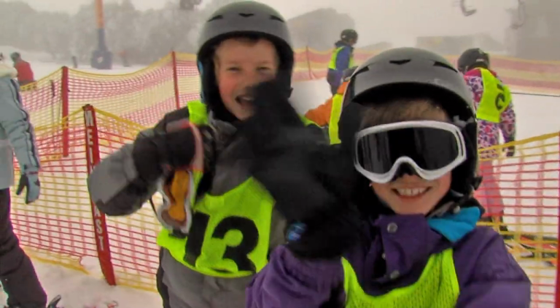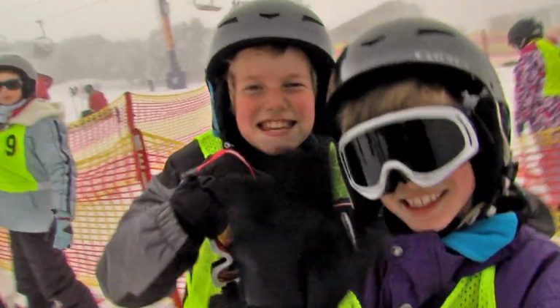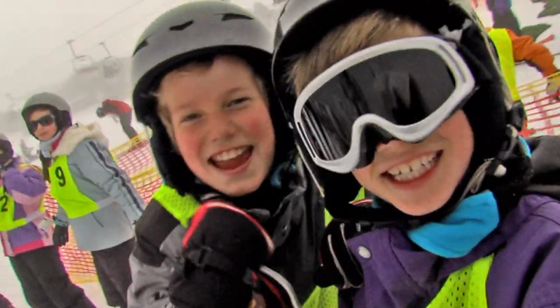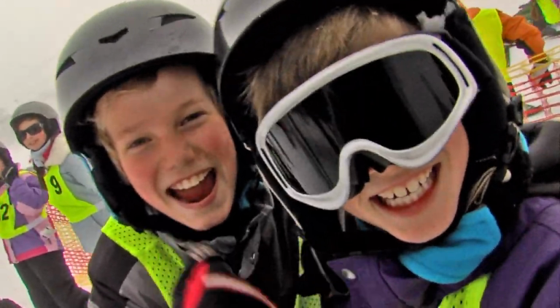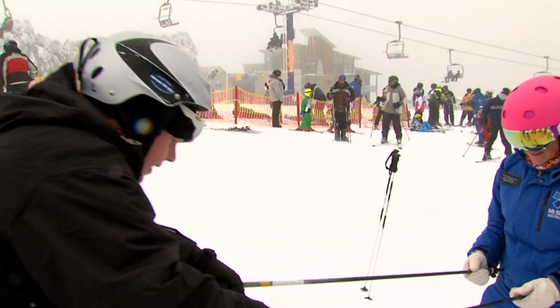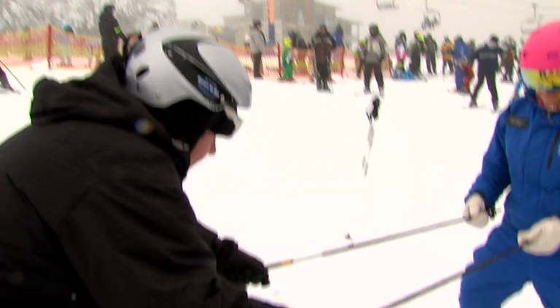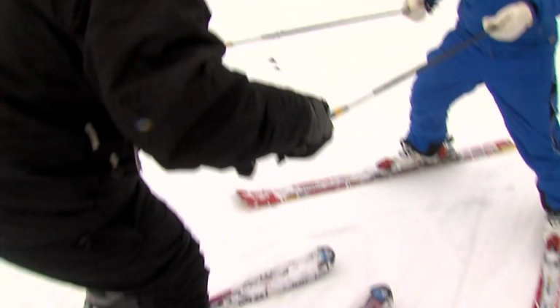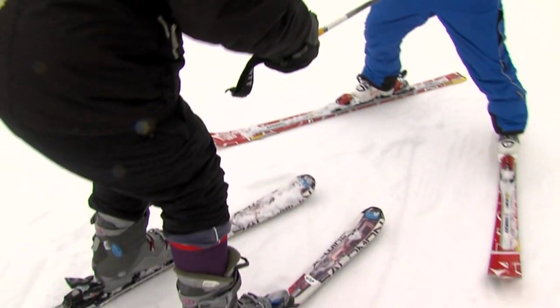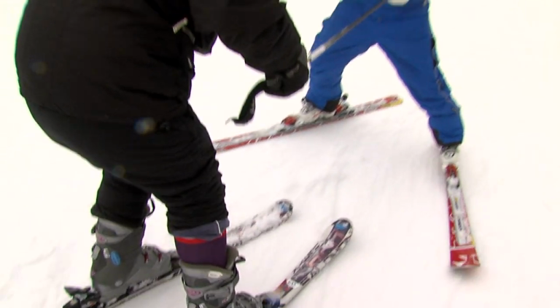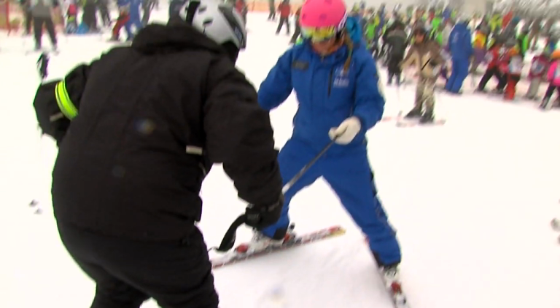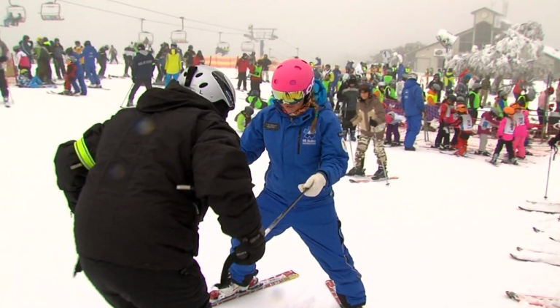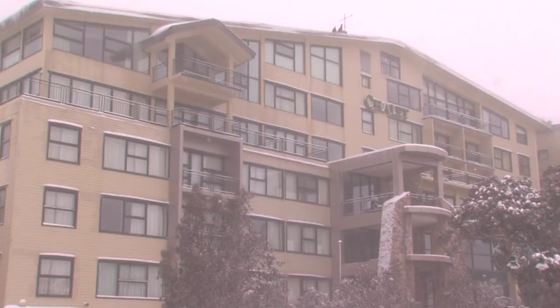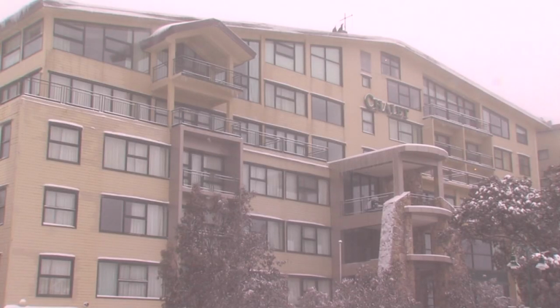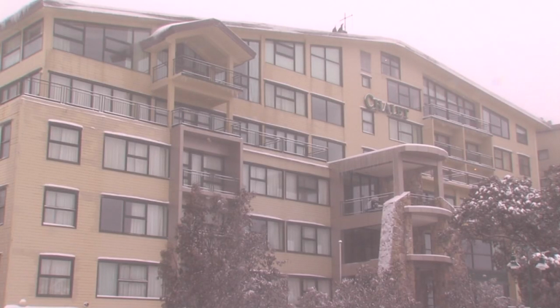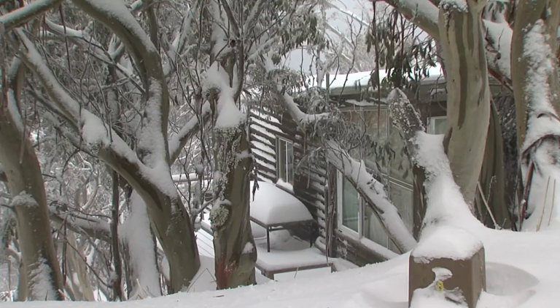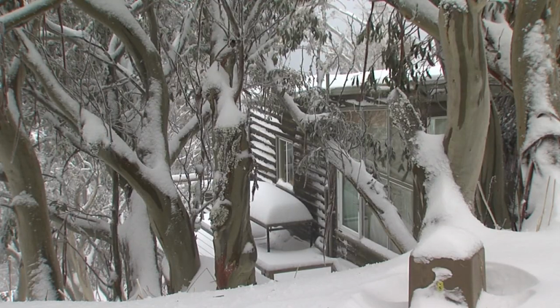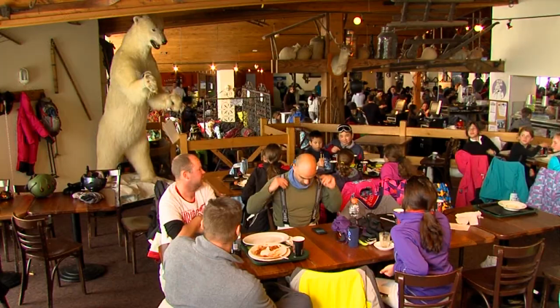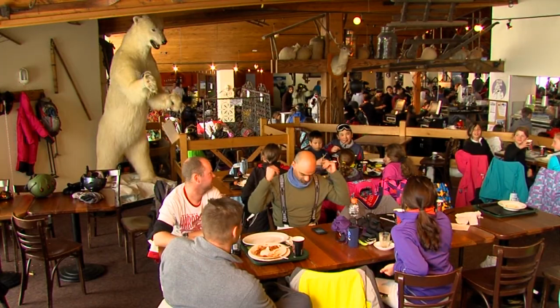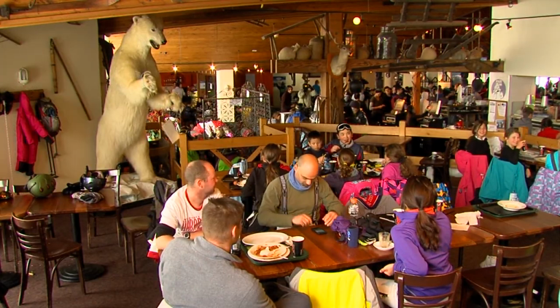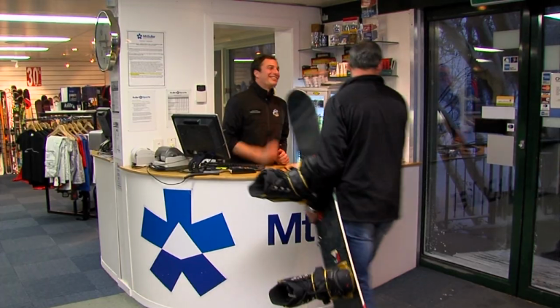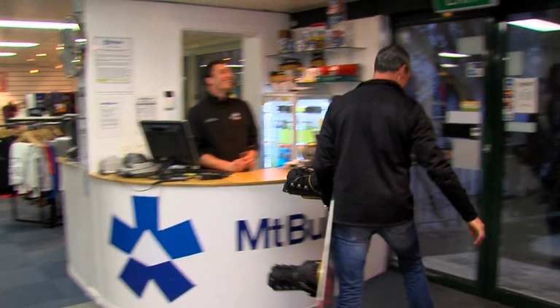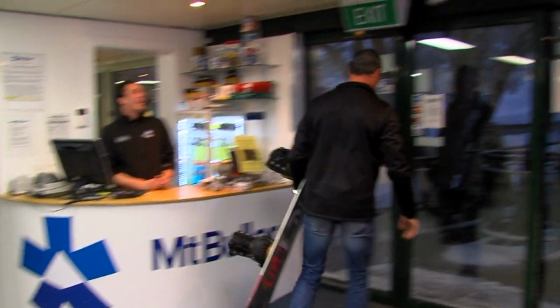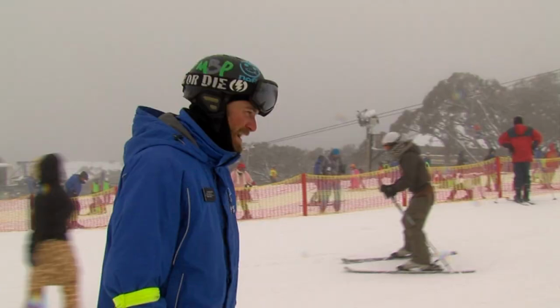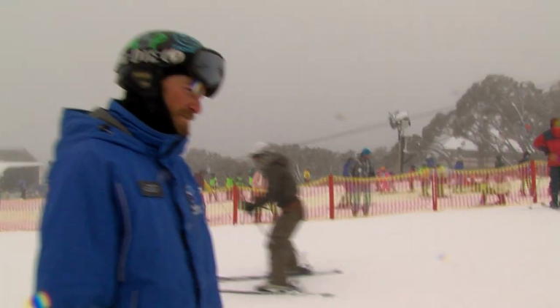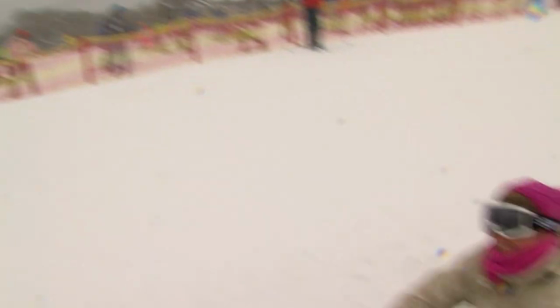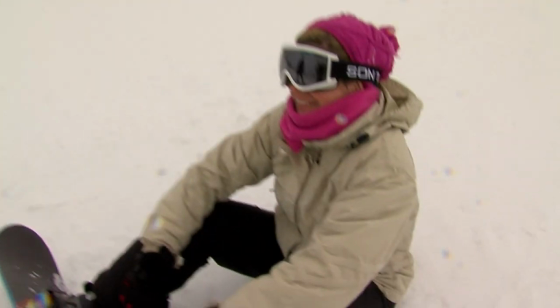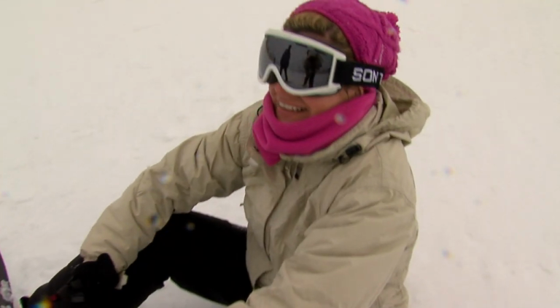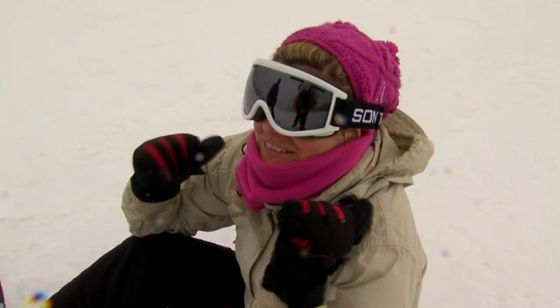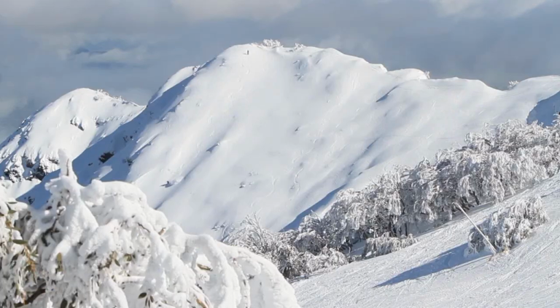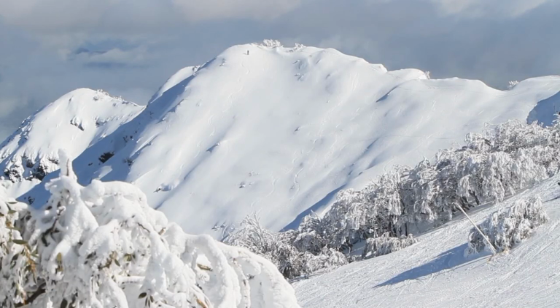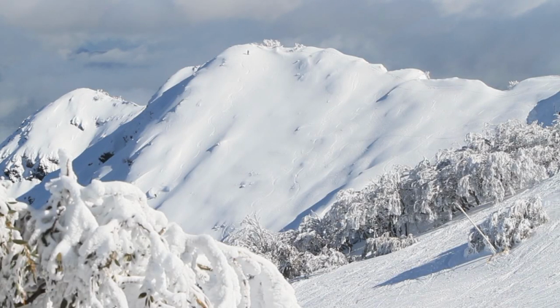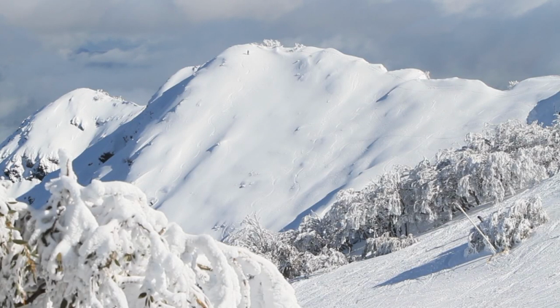Gentle slopes to get you started and a fantastic snow sports school with lessons for all levels. There's a huge array of accommodation, eateries, shops and equipment facilities. Mount Buller is ideal for the first timer, the family or the mad keen enthusiast.